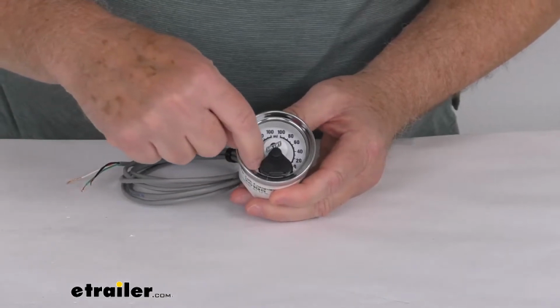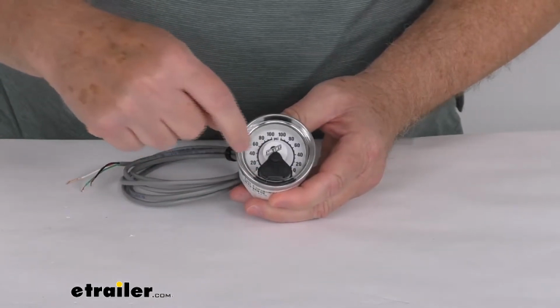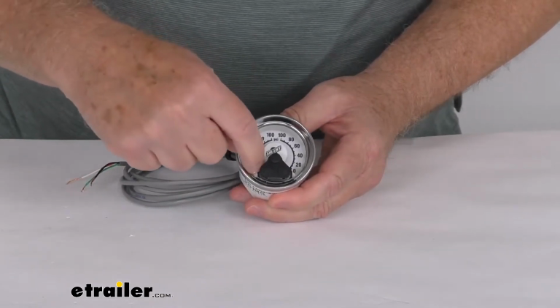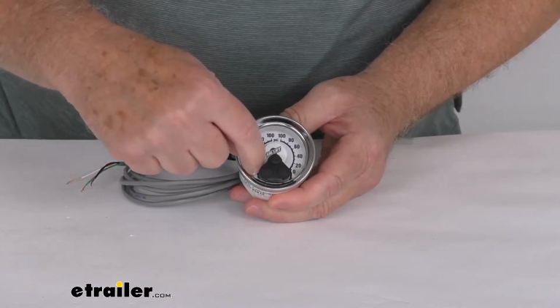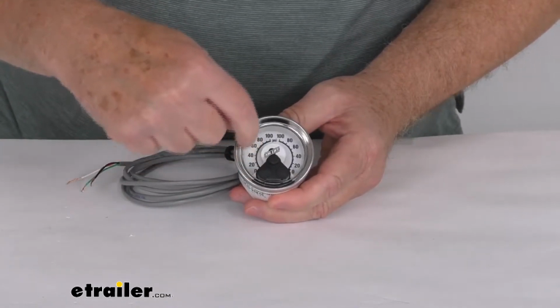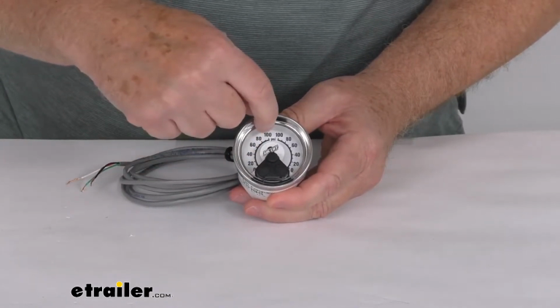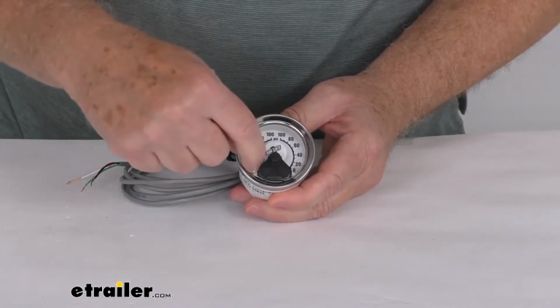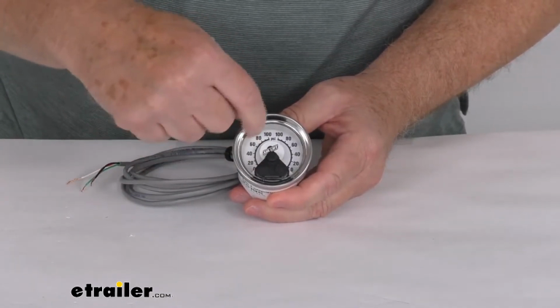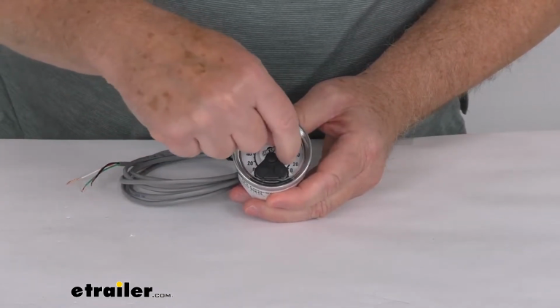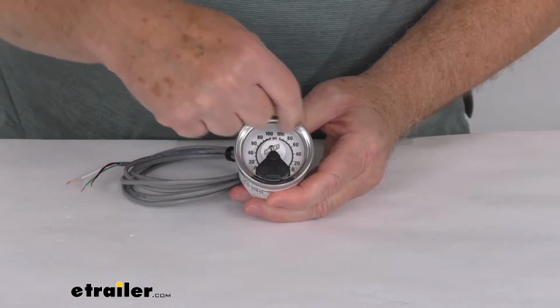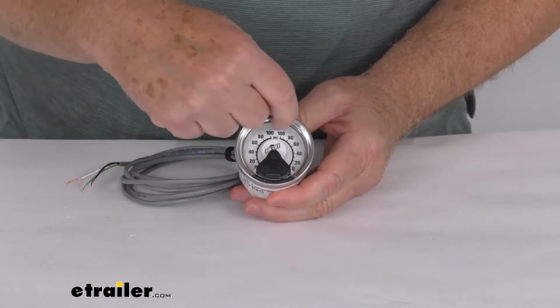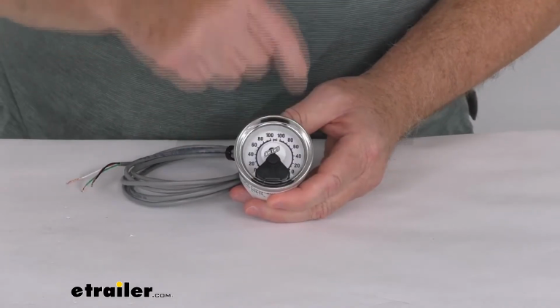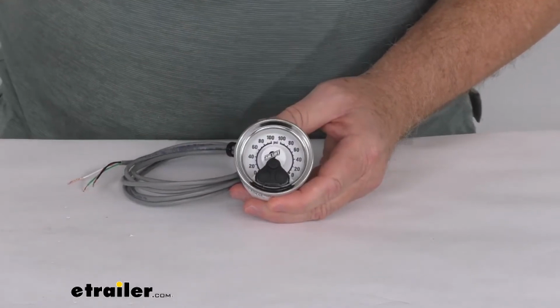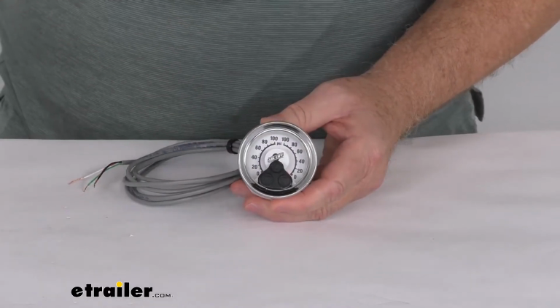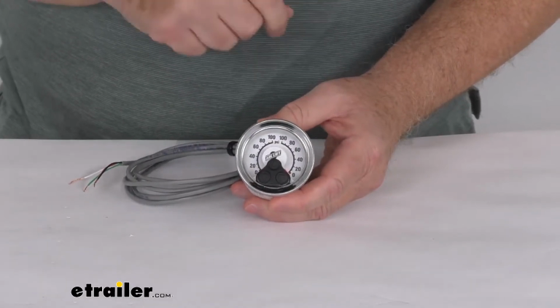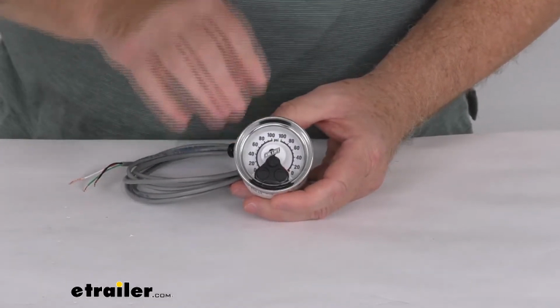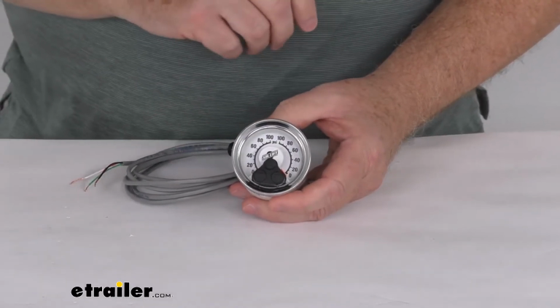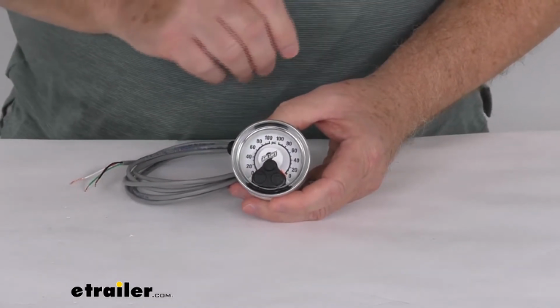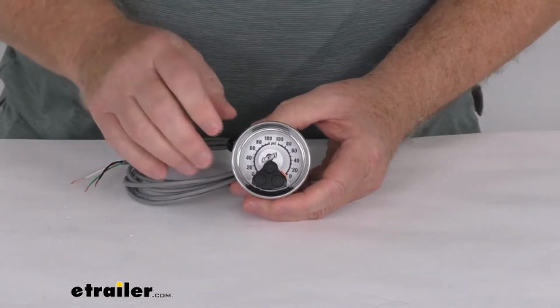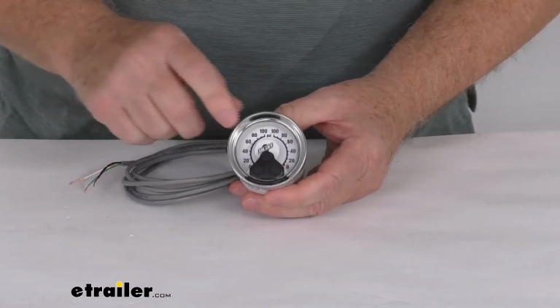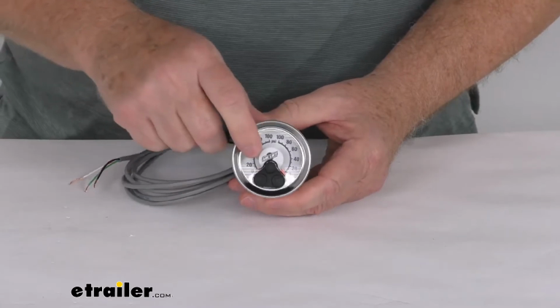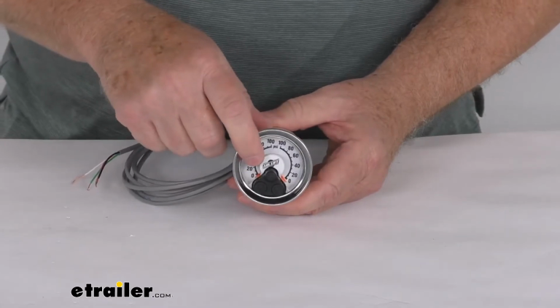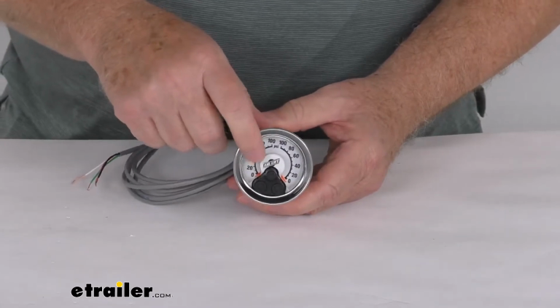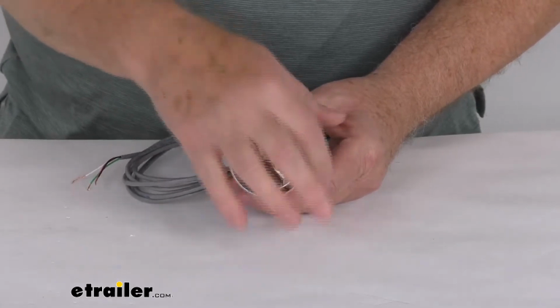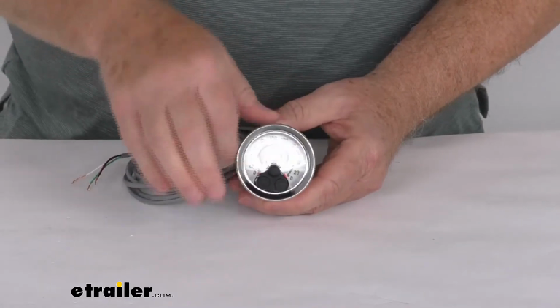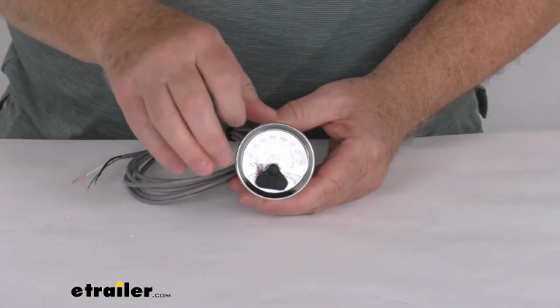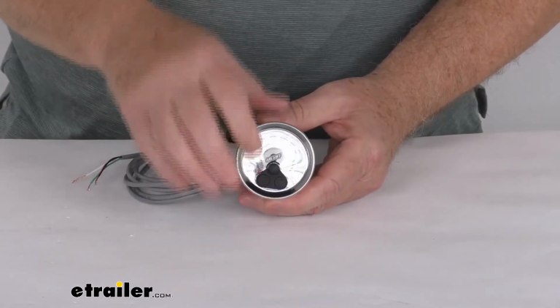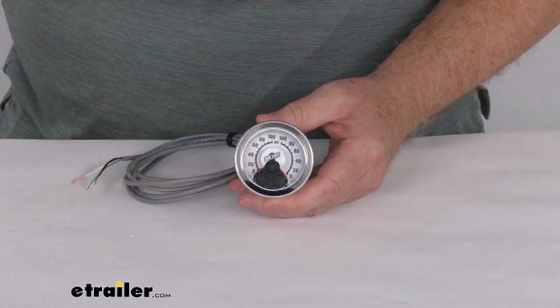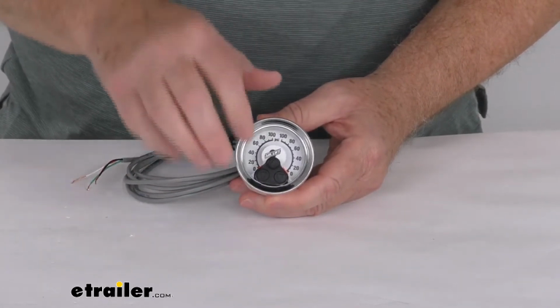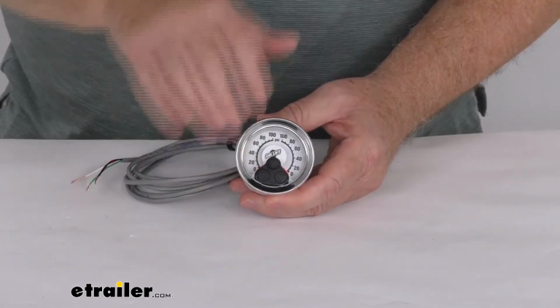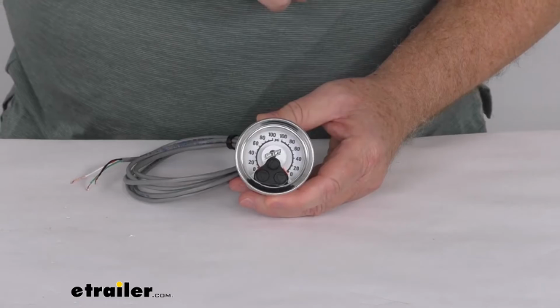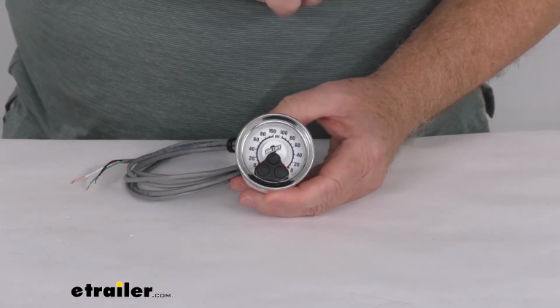There's a red needle on this side that will register up to 100, and on this side from zero up to 100. It is a white face gauge with a nice chrome bezel, using black numbers and, as mentioned, the red pointer.